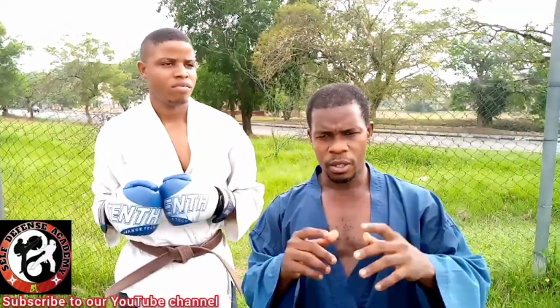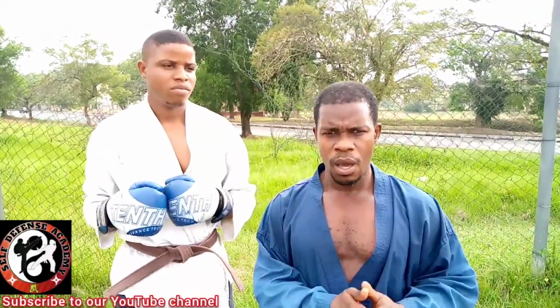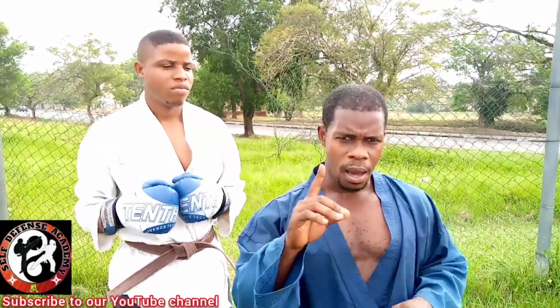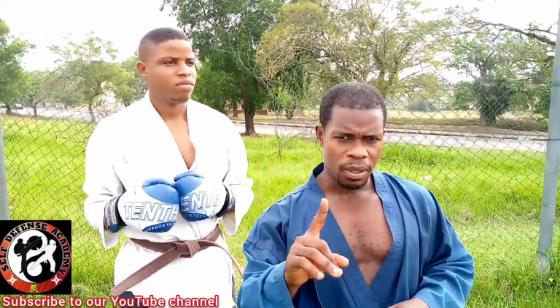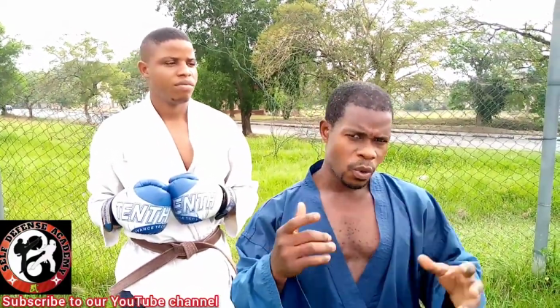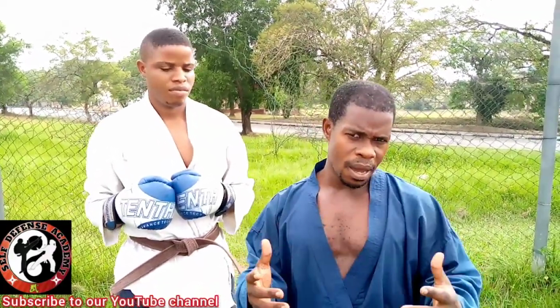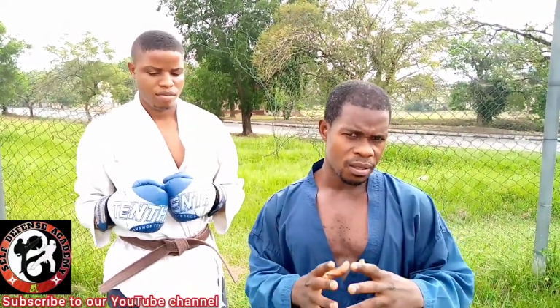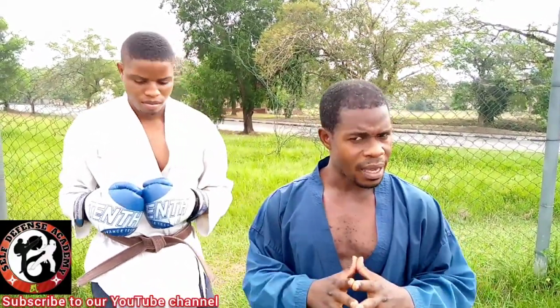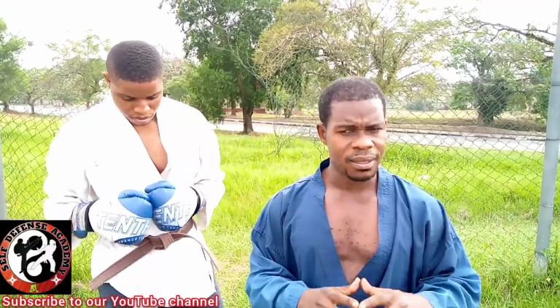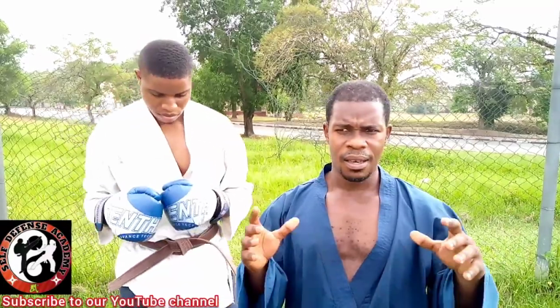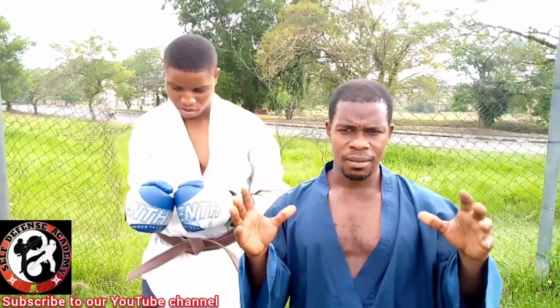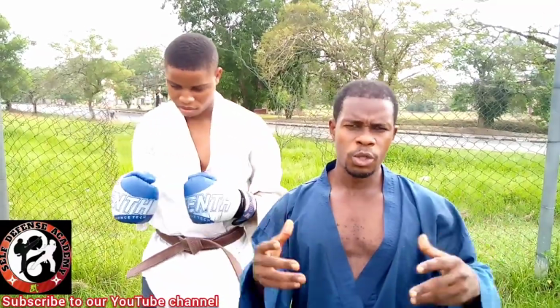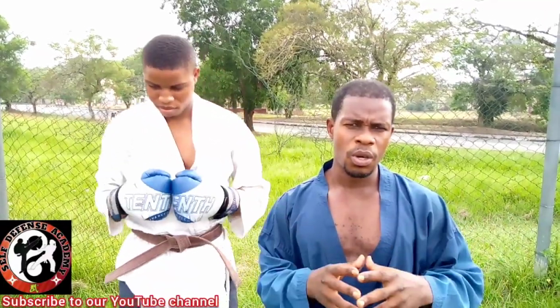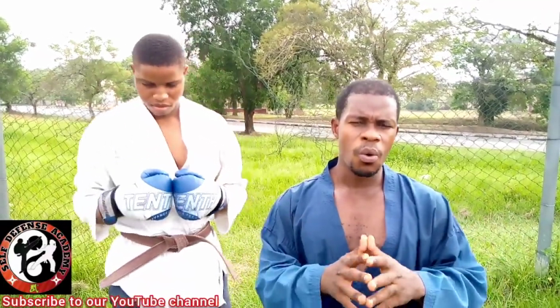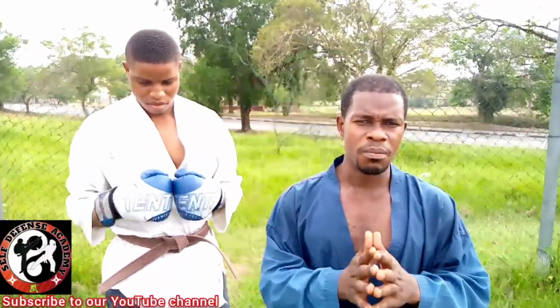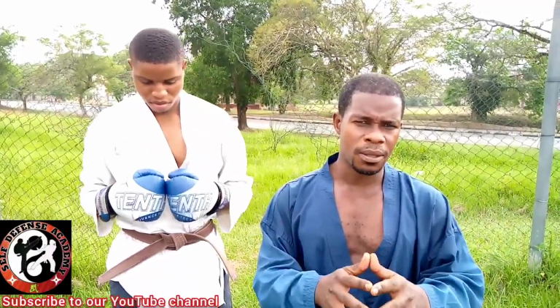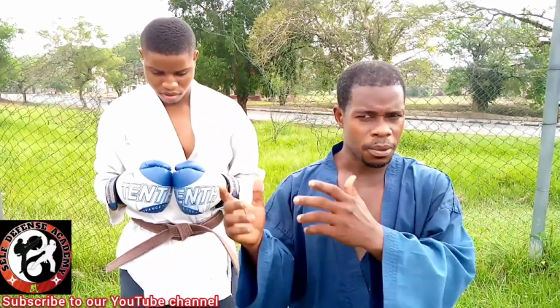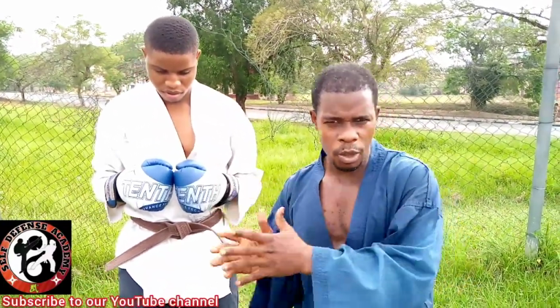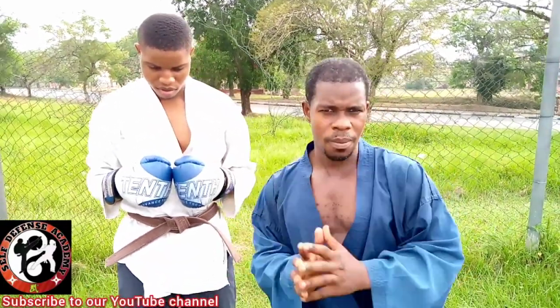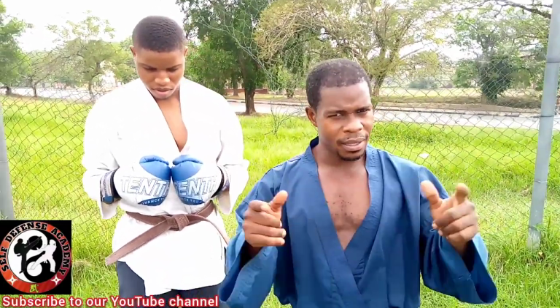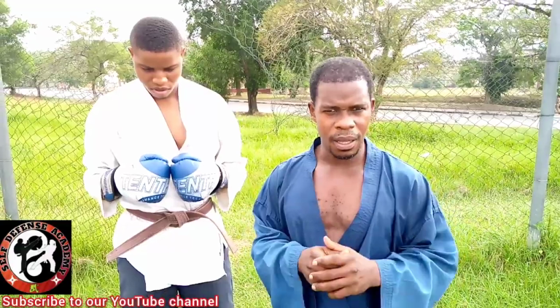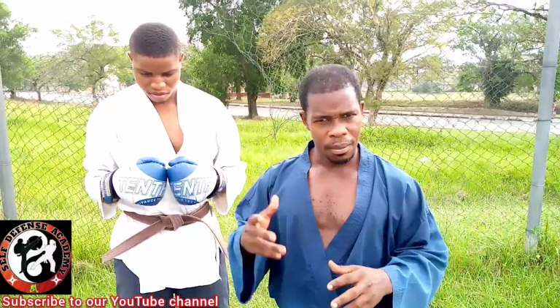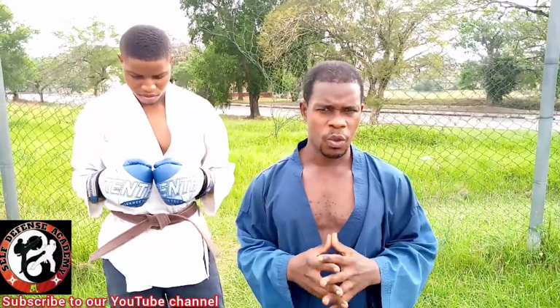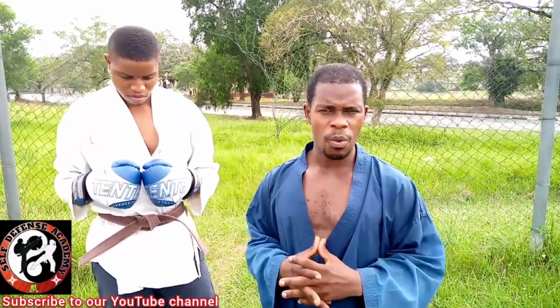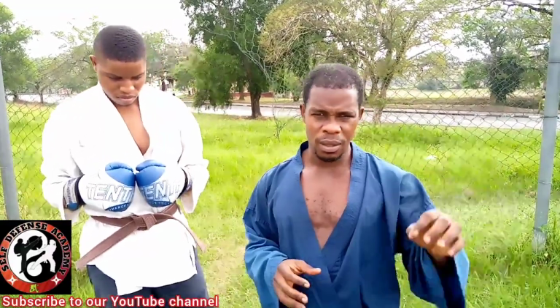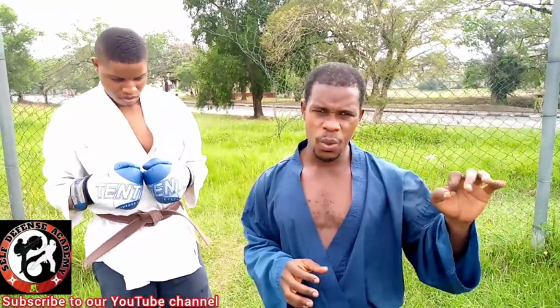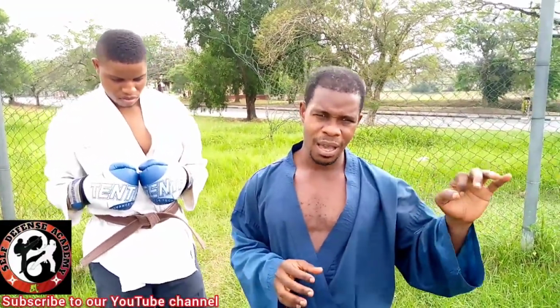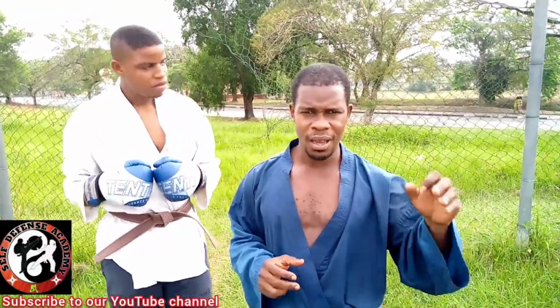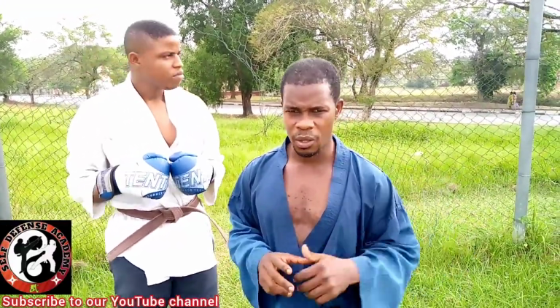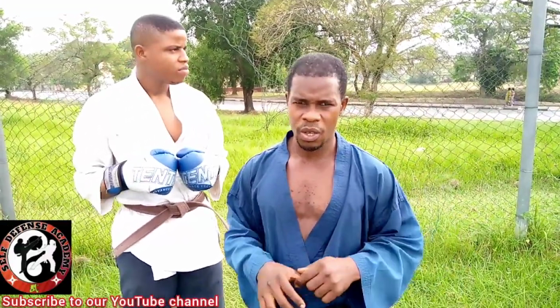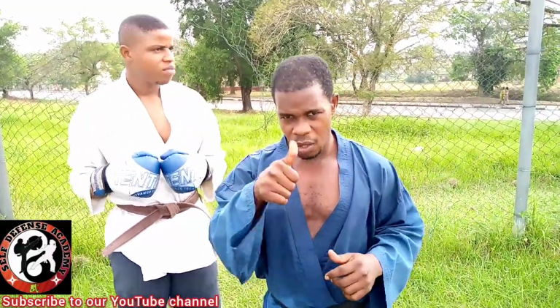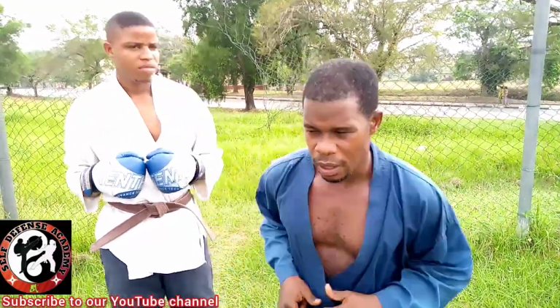Stay tuned. Let me quickly remind us again that you should always remember to subscribe and hit the bell as we come up with new exciting actions. Thank you.